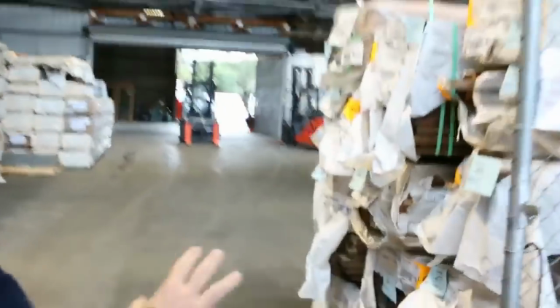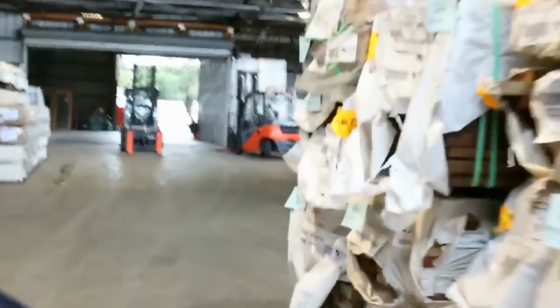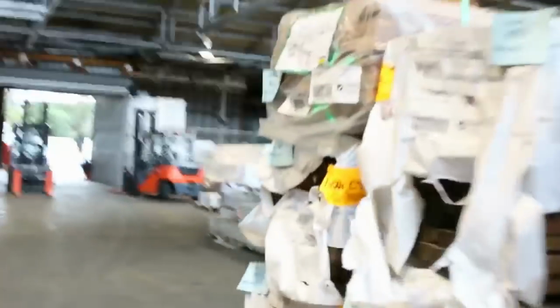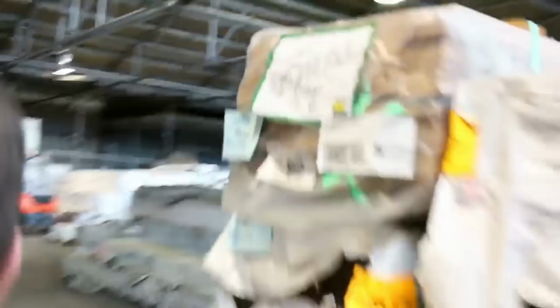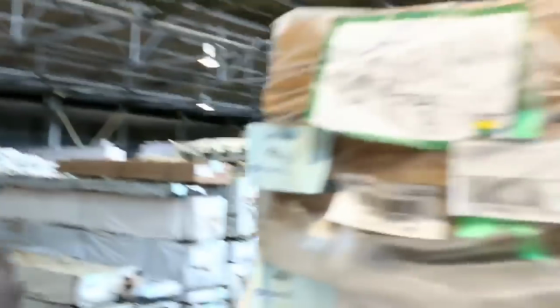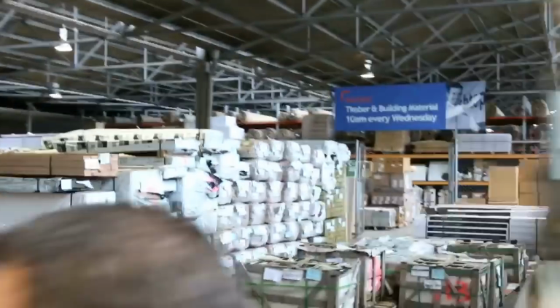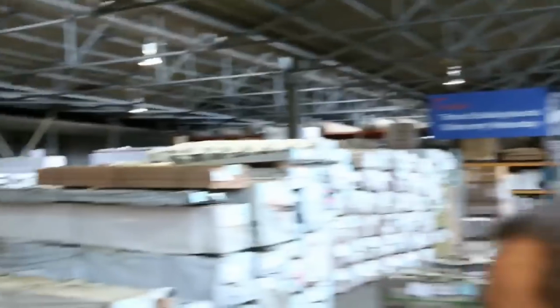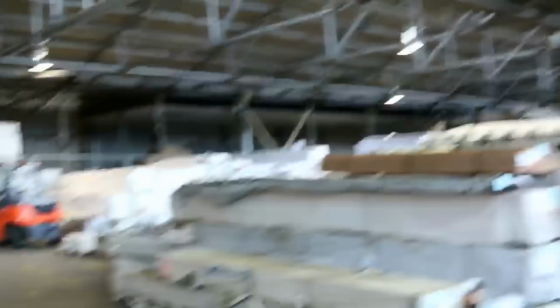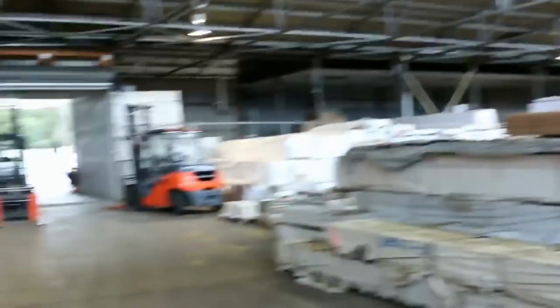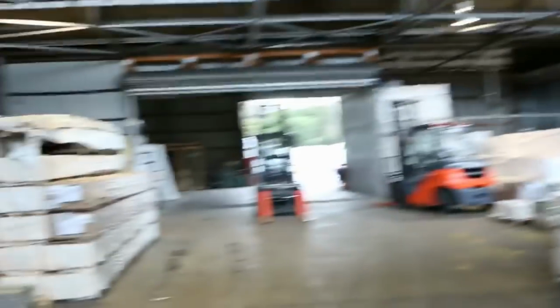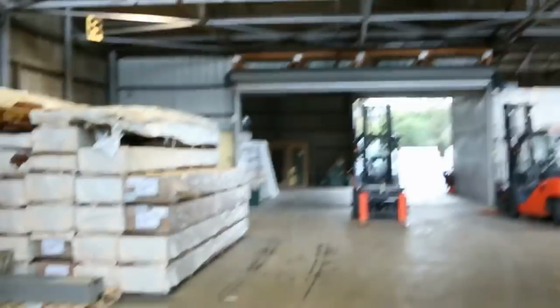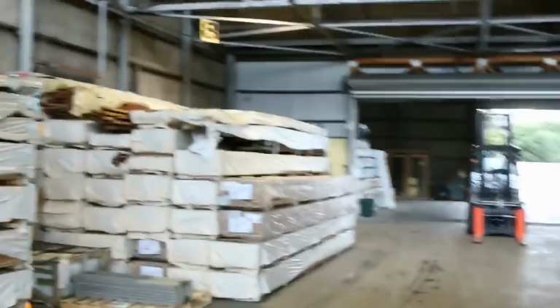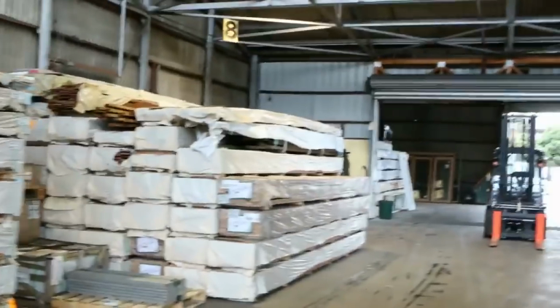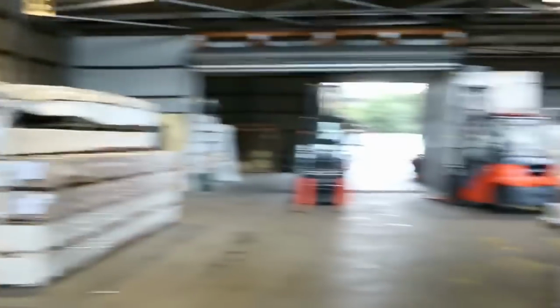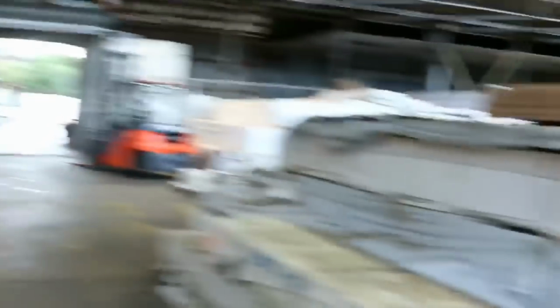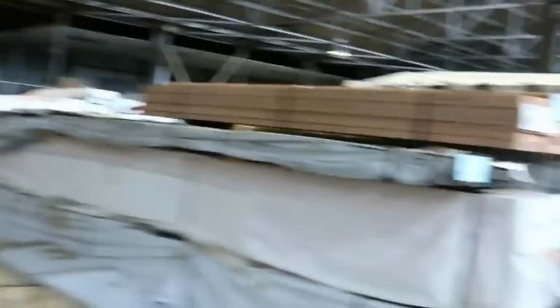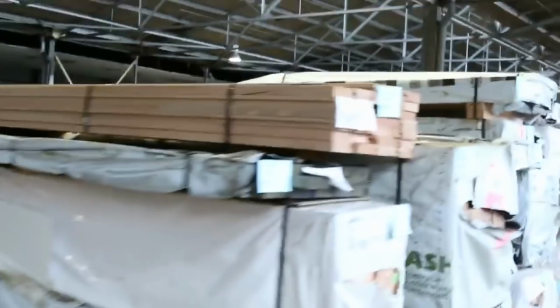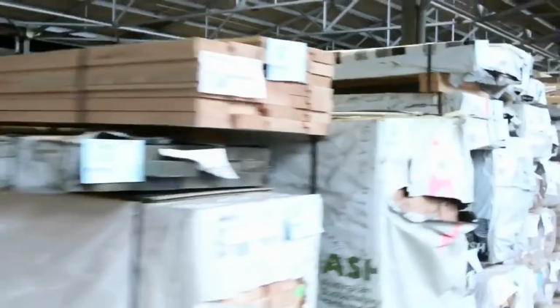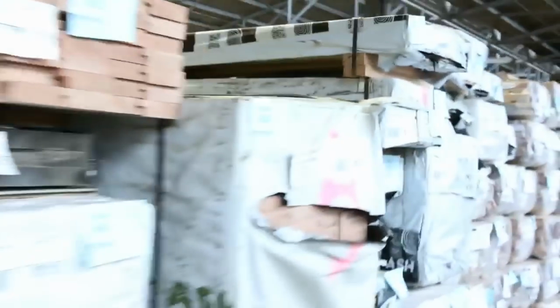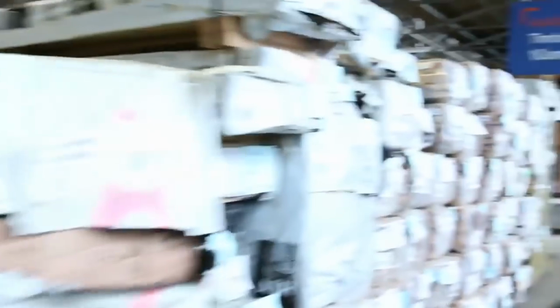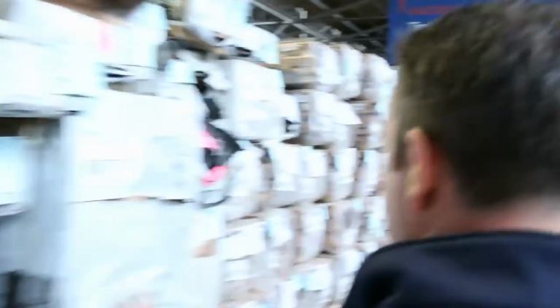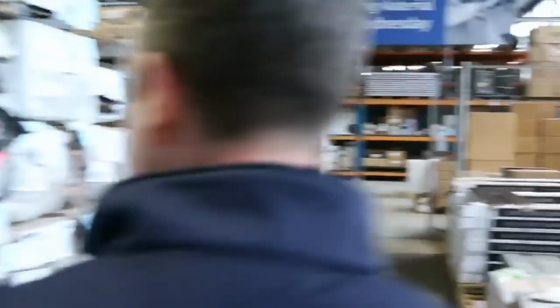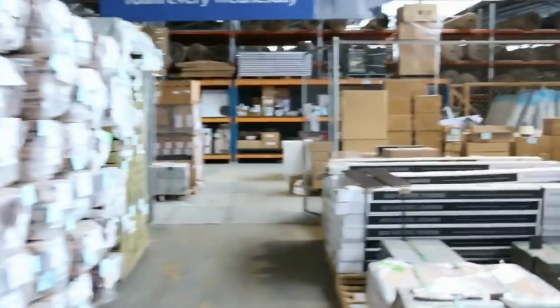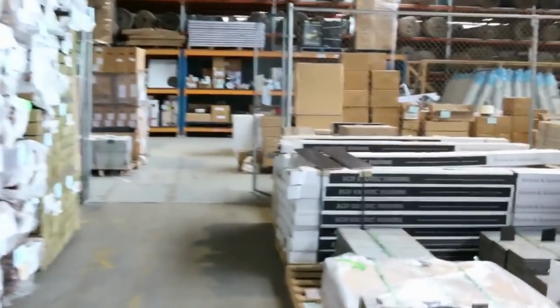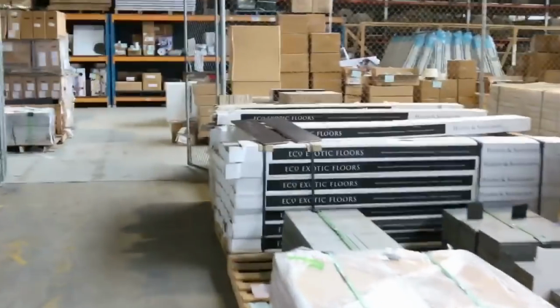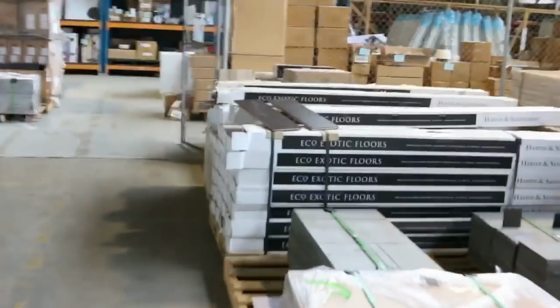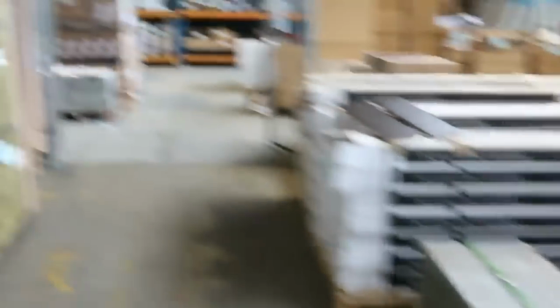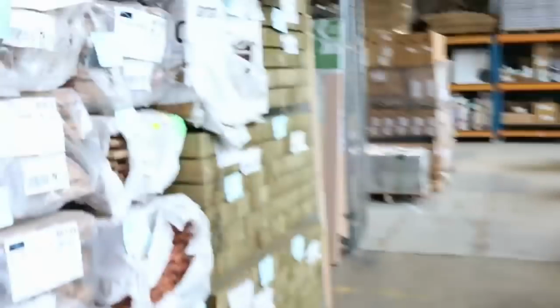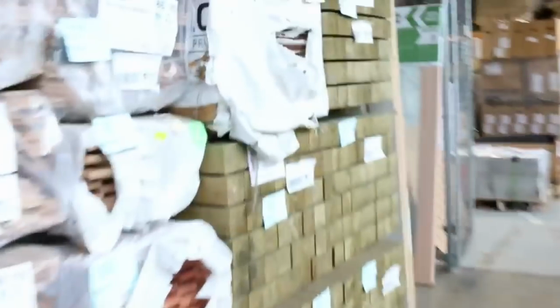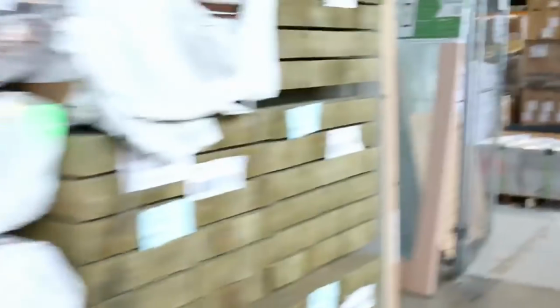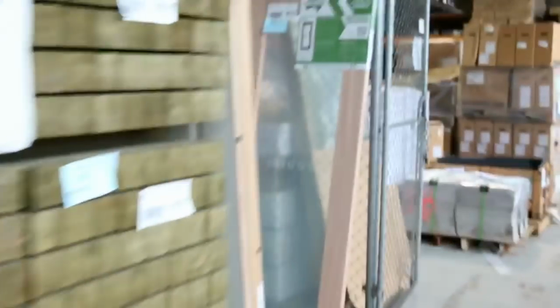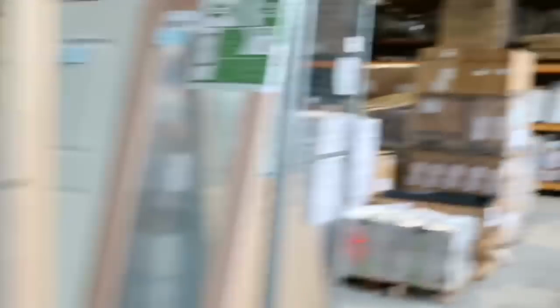We've got the timber auction - big range of timber and building materials there. We've got lots of decking, we've got treated pine out the back there, there's all sorts of windows and doors, we've got tiles, lots of doors there. I can see hardwood flooring - there's lots of hardwood in general going through the auction tomorrow. All that treated pine.